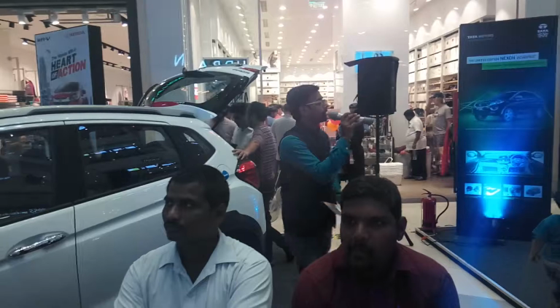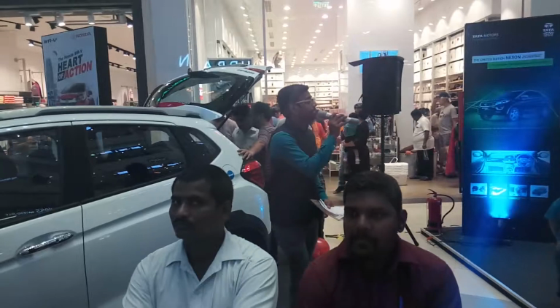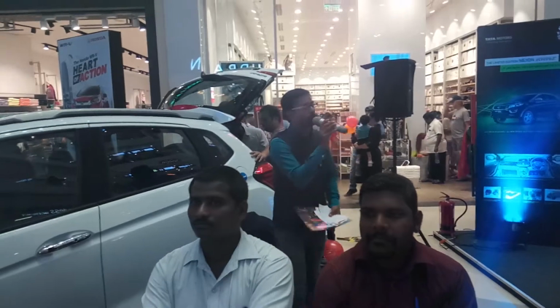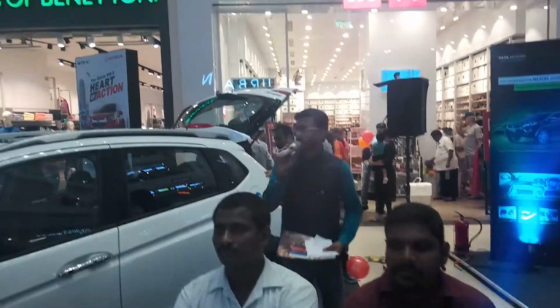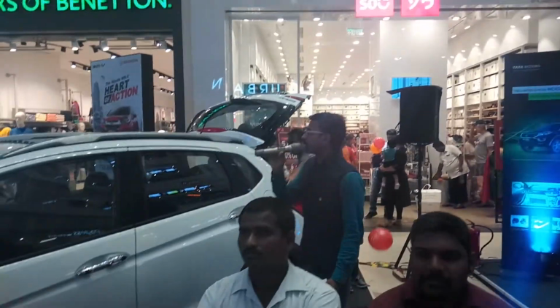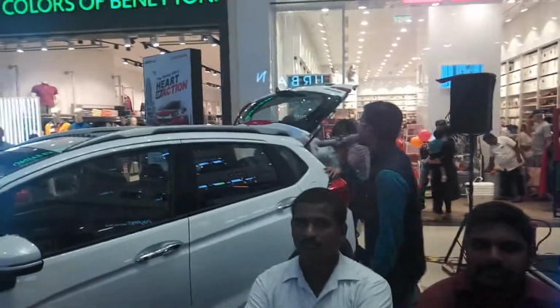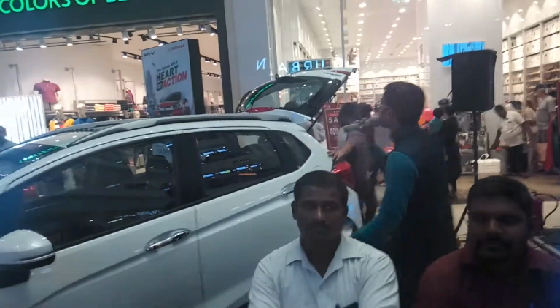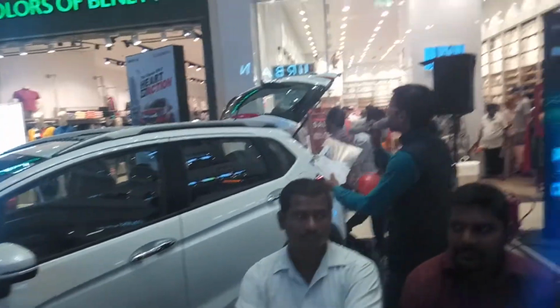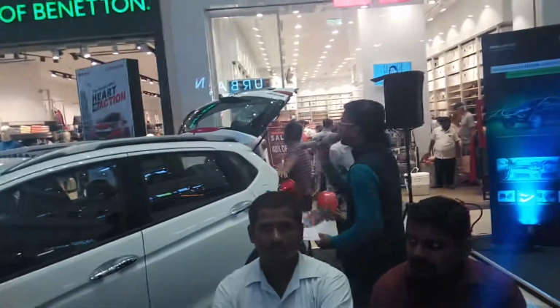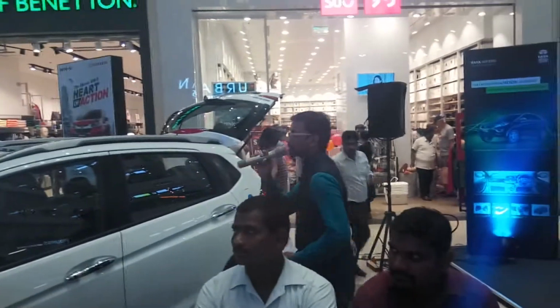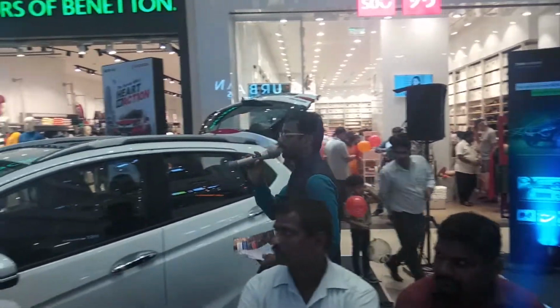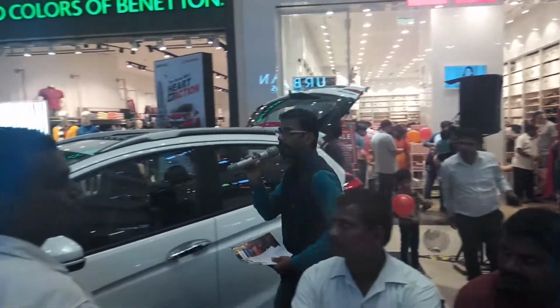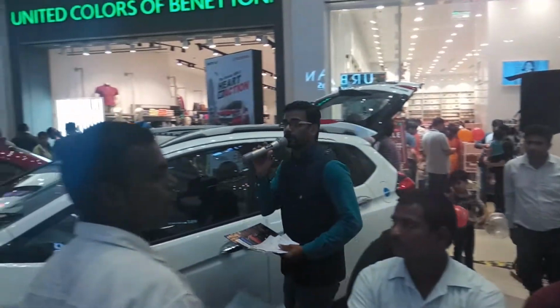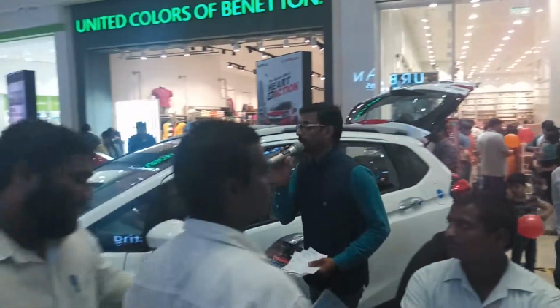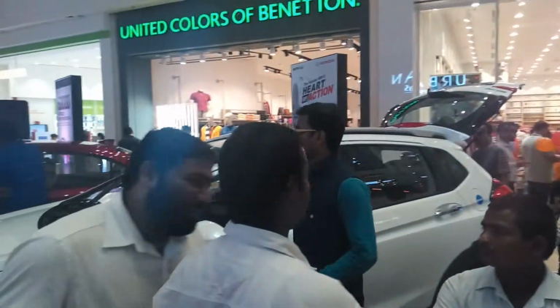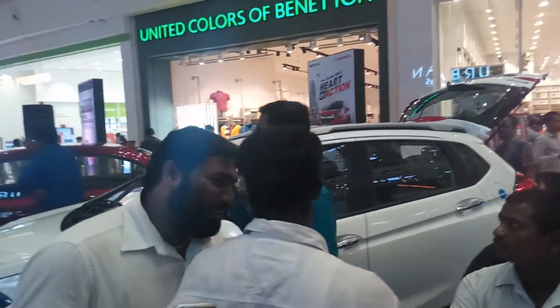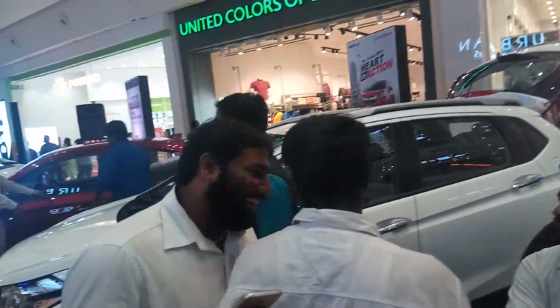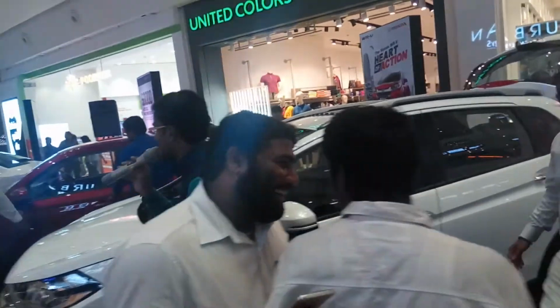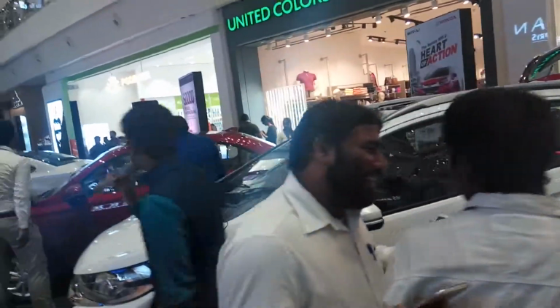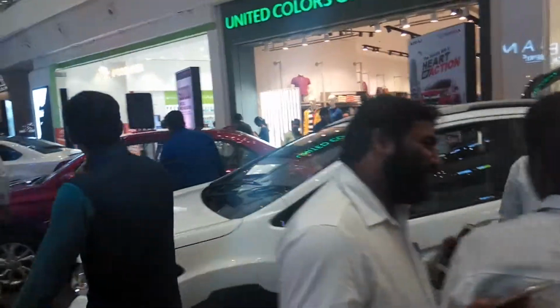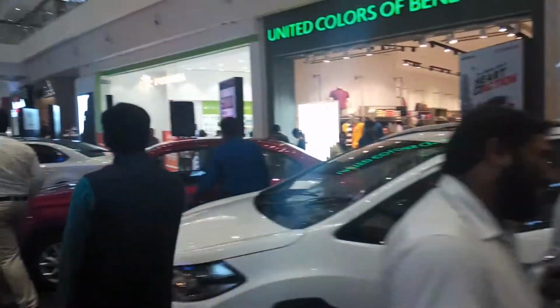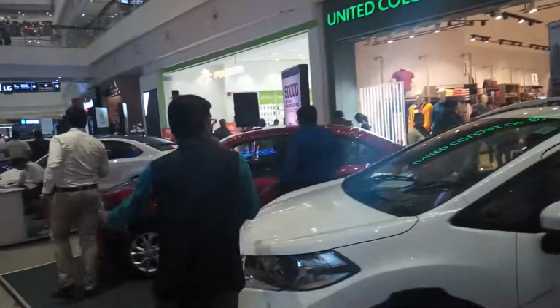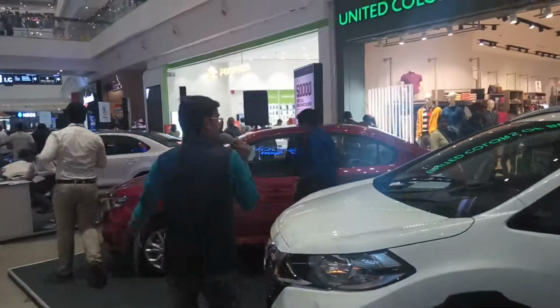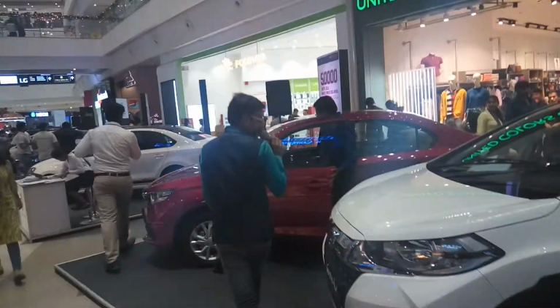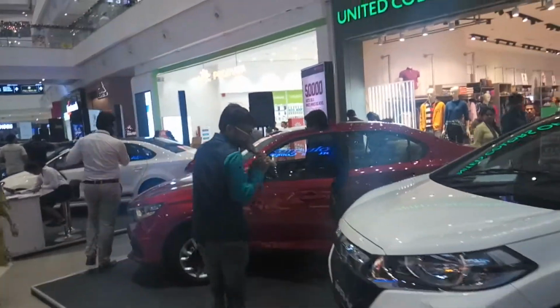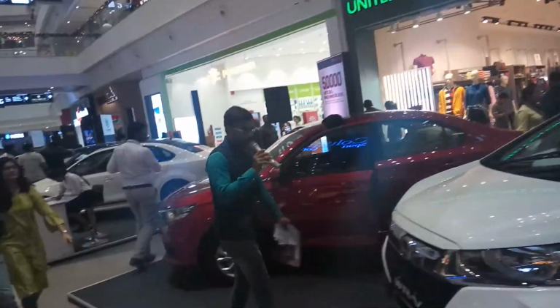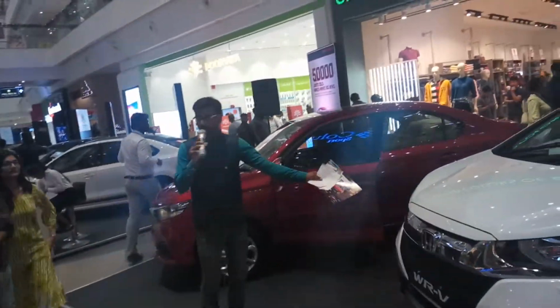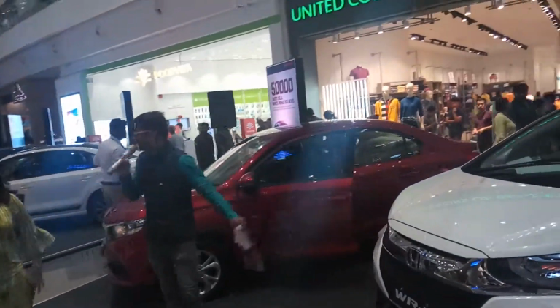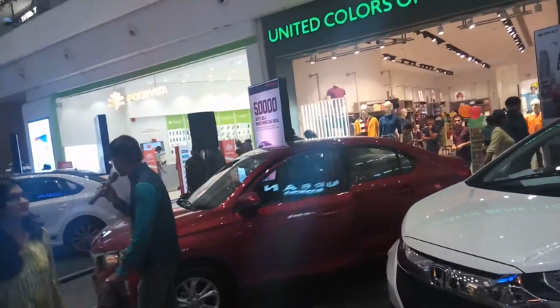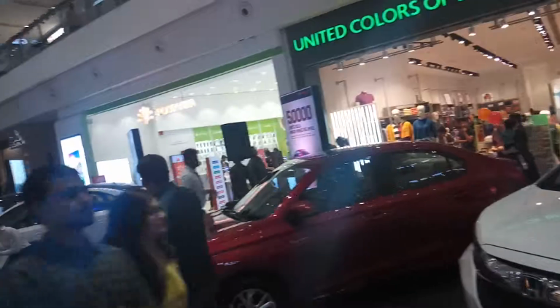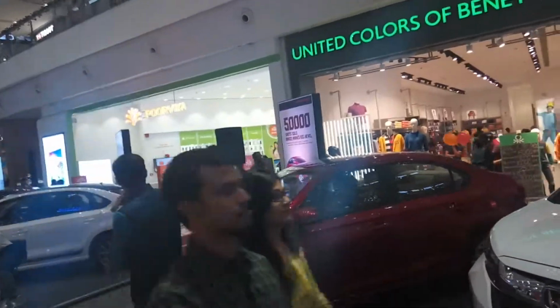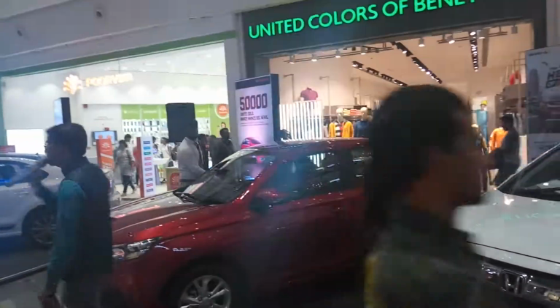Hello everyone. Right now we are at the Honda stall at the India Auto Show 2018 Edition 8. We have two classic models of cars on display: one is a Honda WRV and the other one is a Honda Amaze.